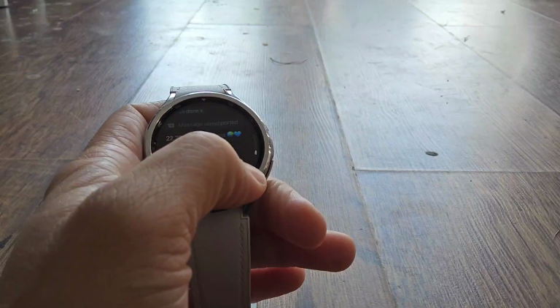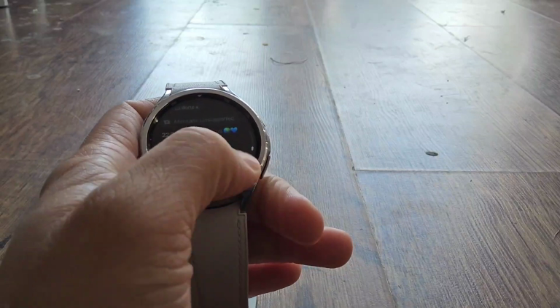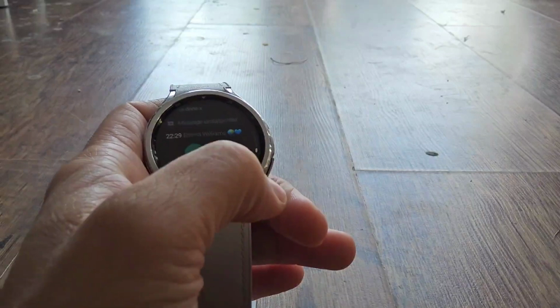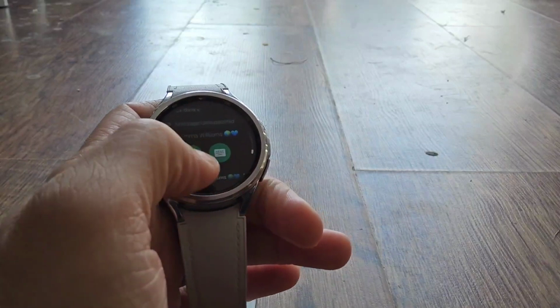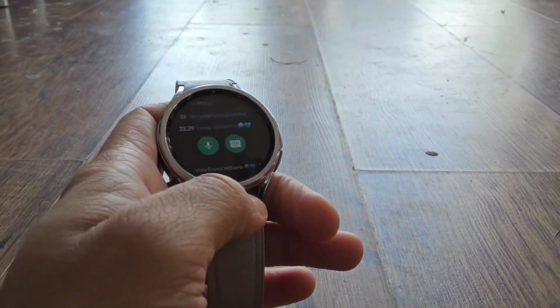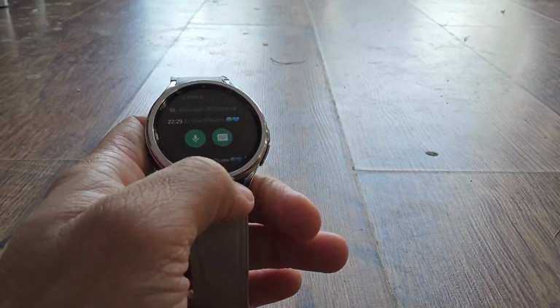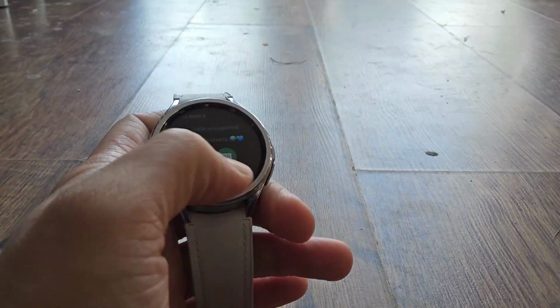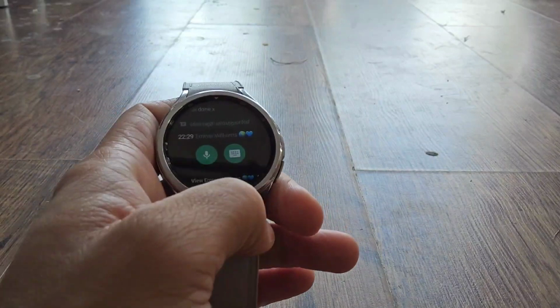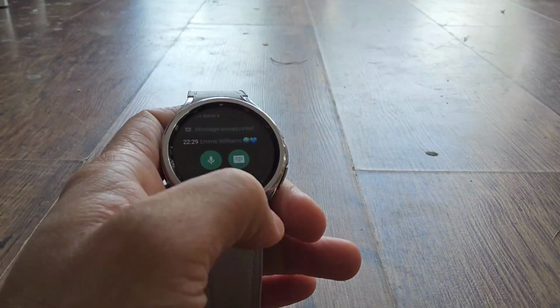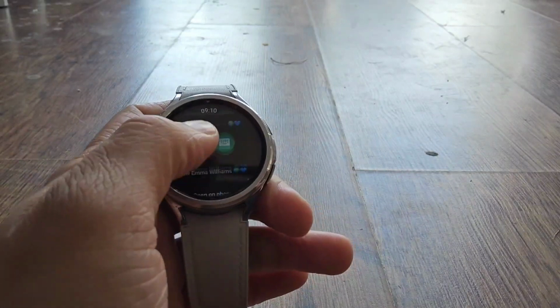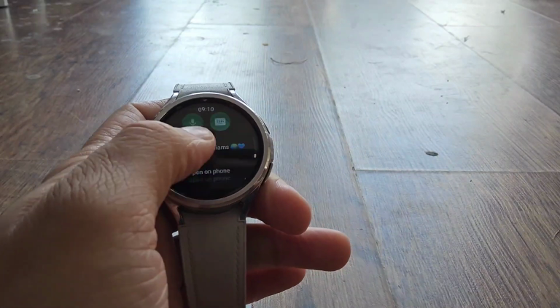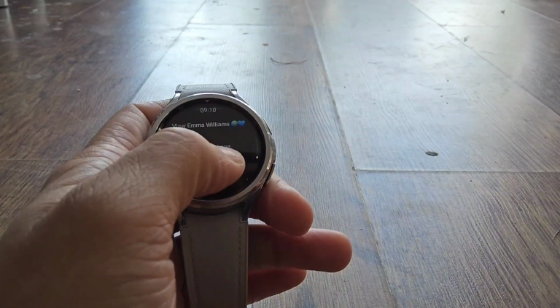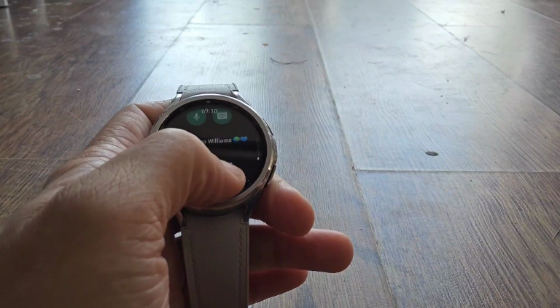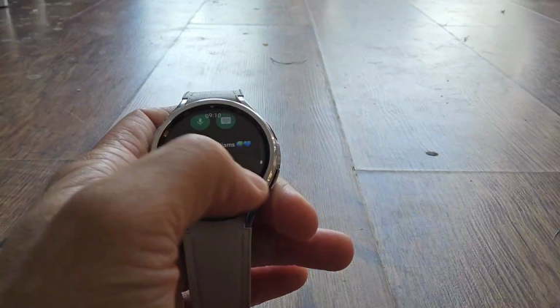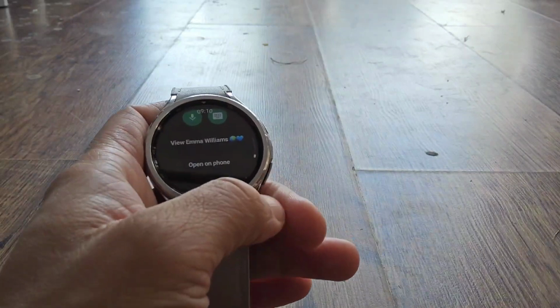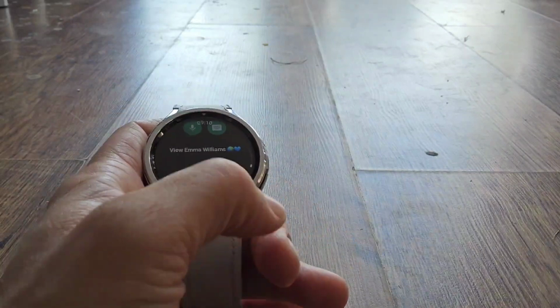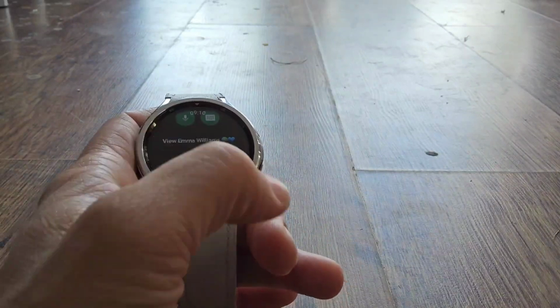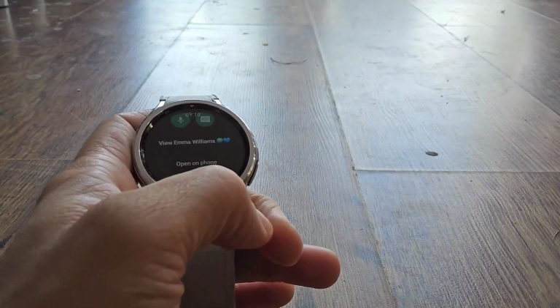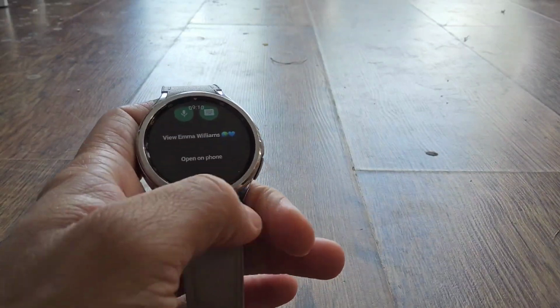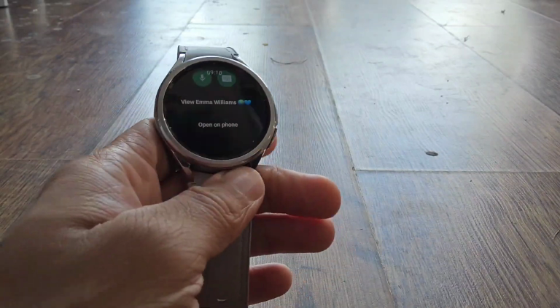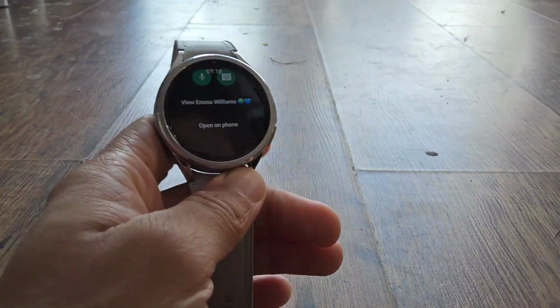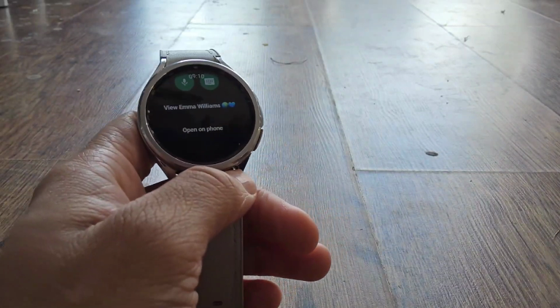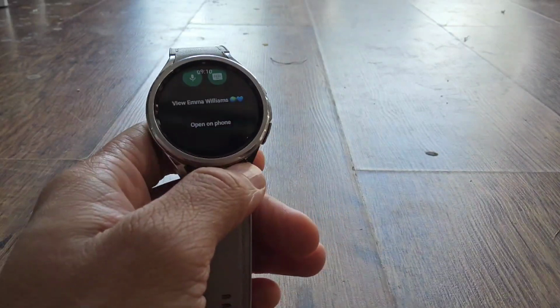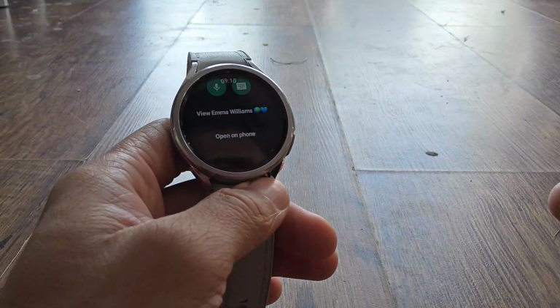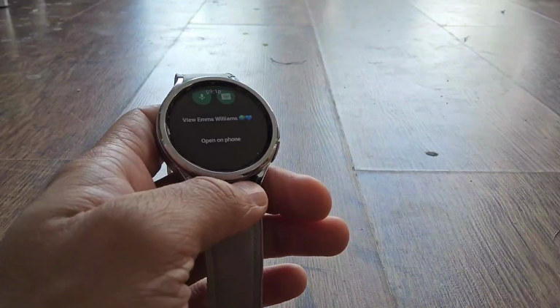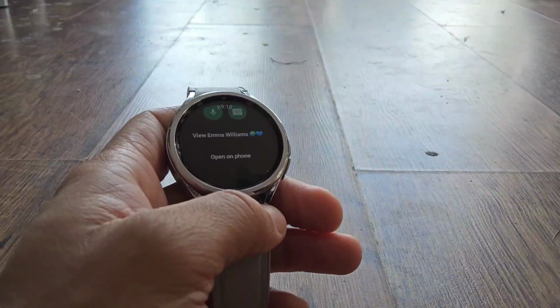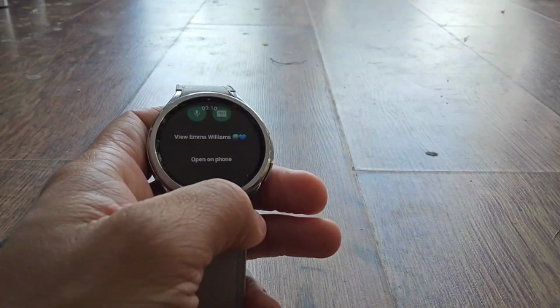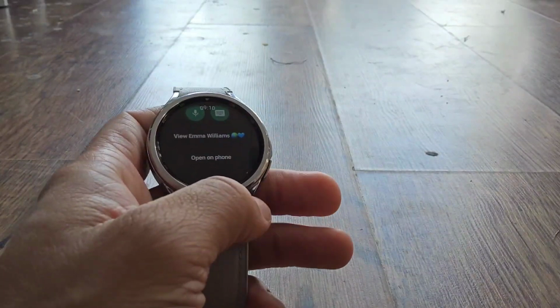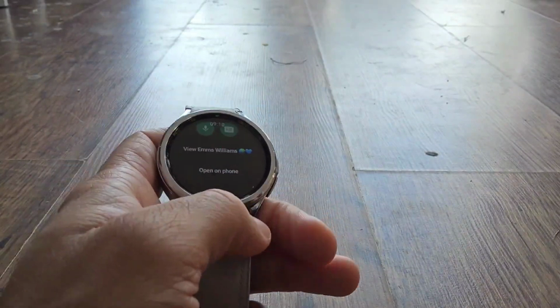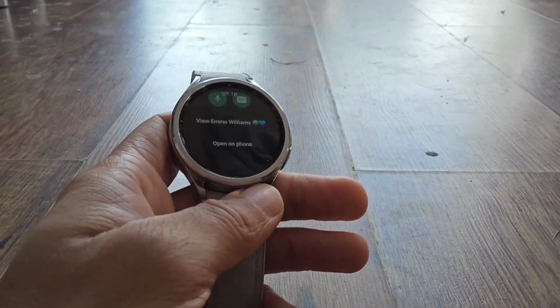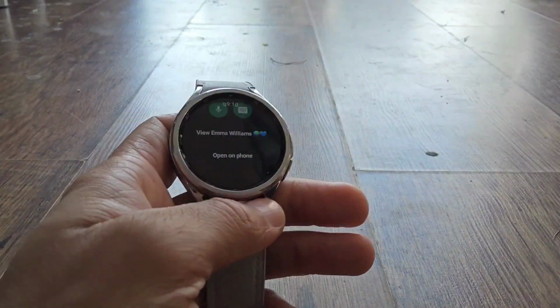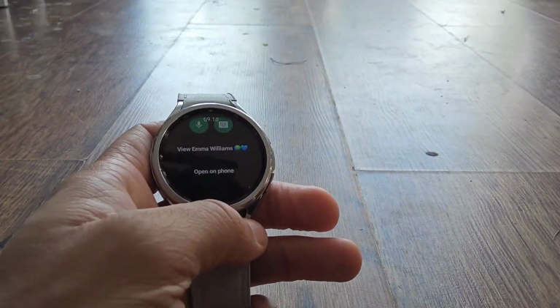You can send a message directly from there. You can either type or you can send a voice note as well. You can also open the chat directly on your phone — GIFs won't show up on the watch, but you can open it from your wrist.